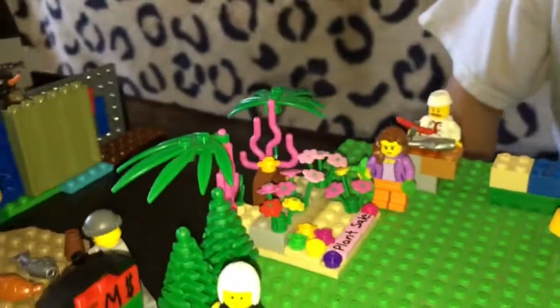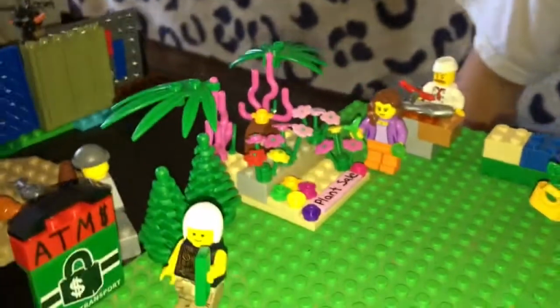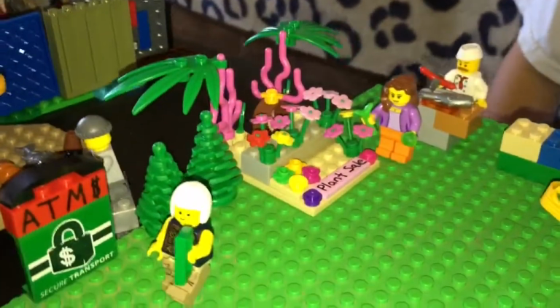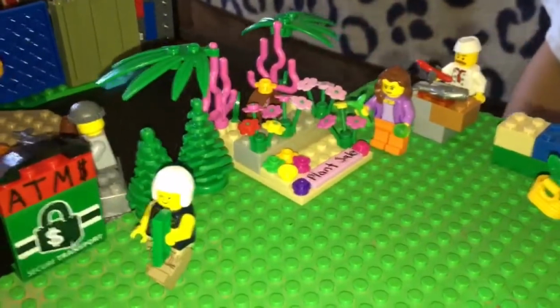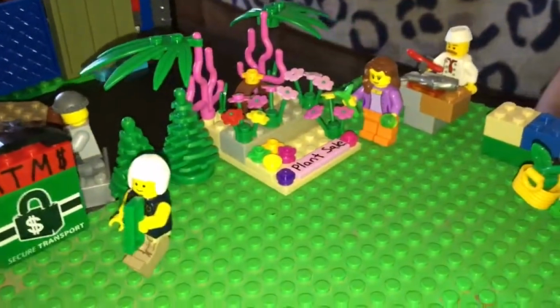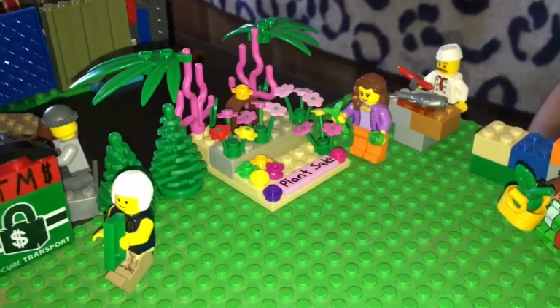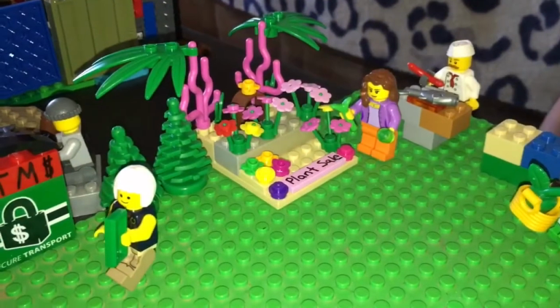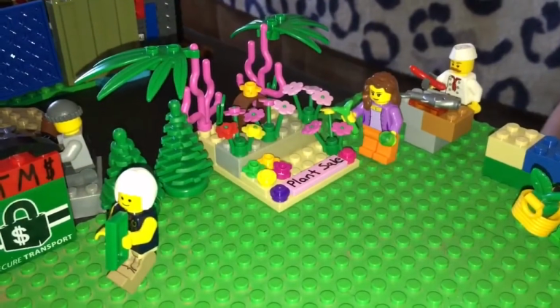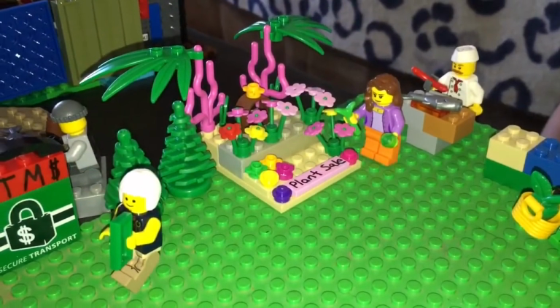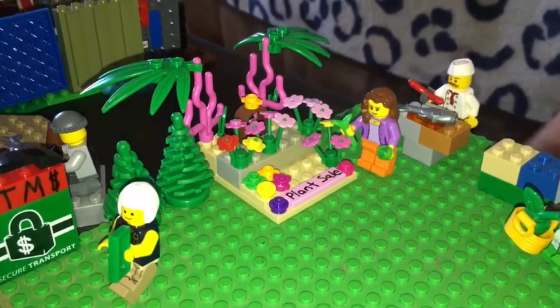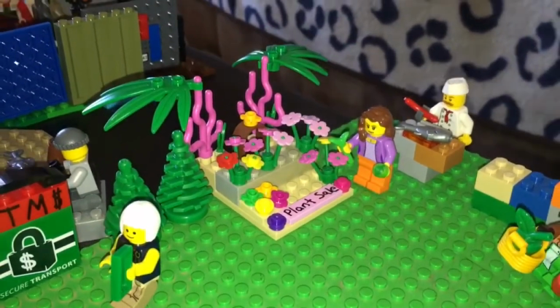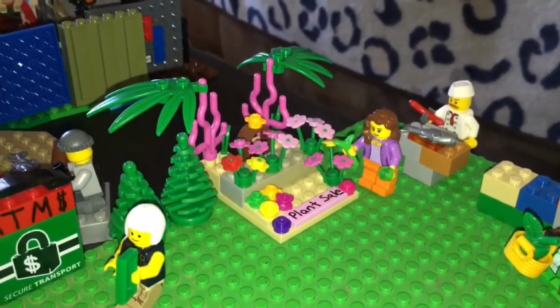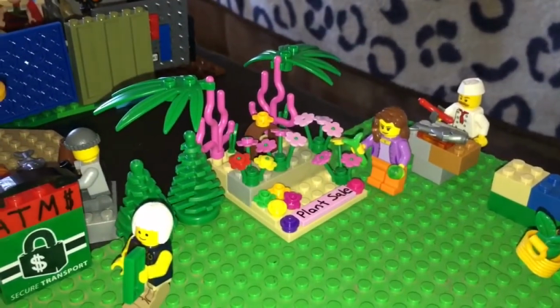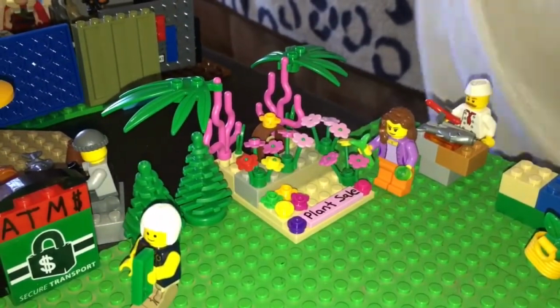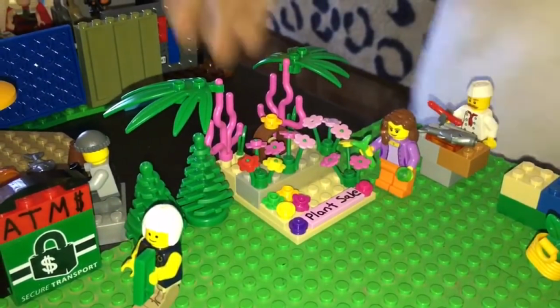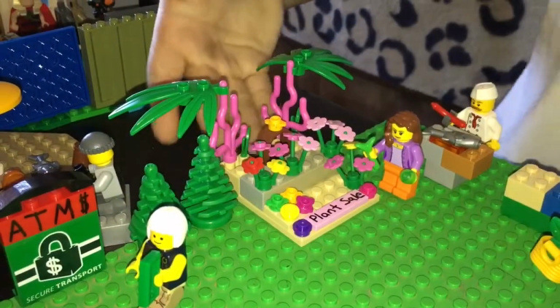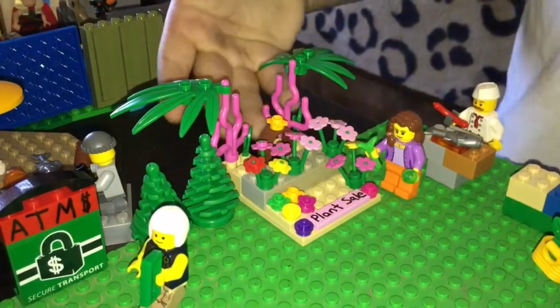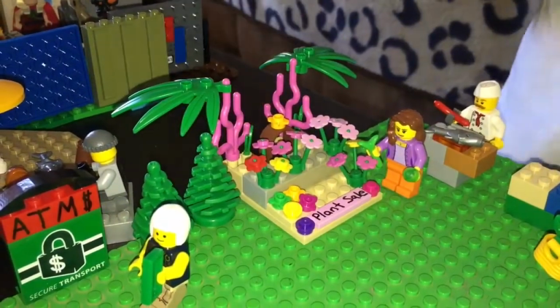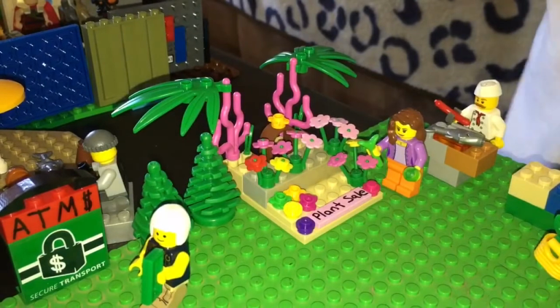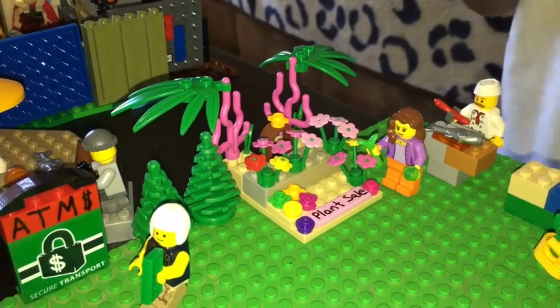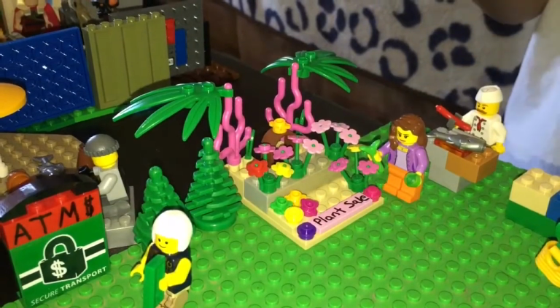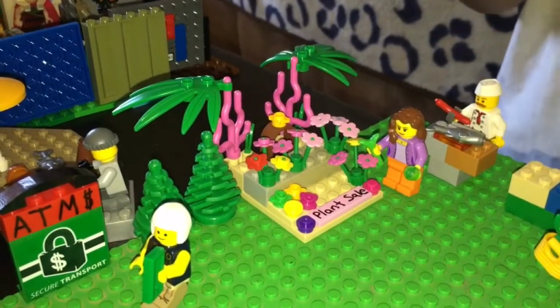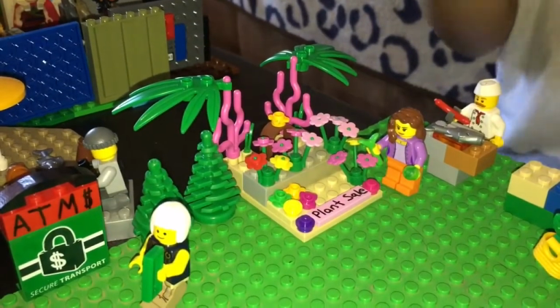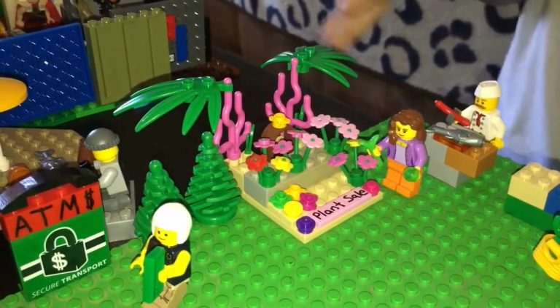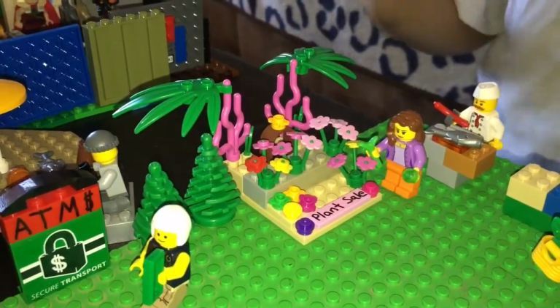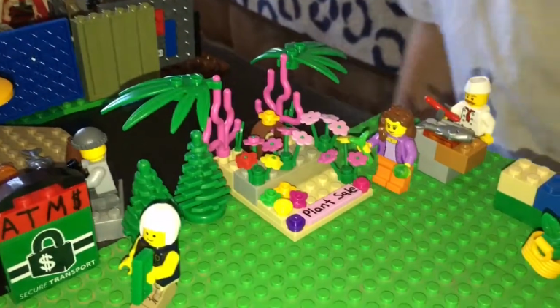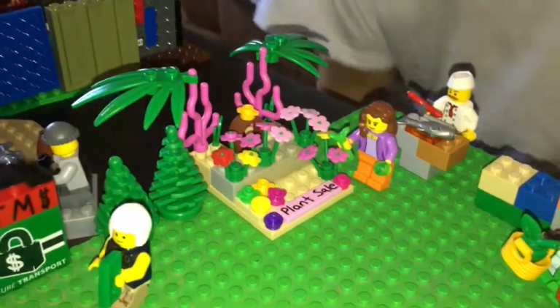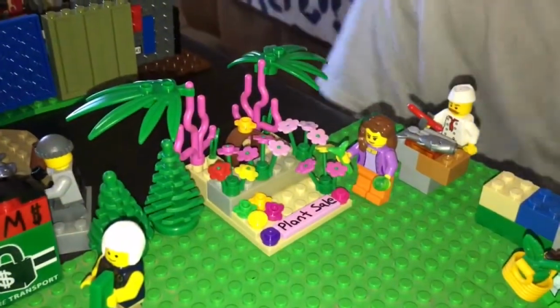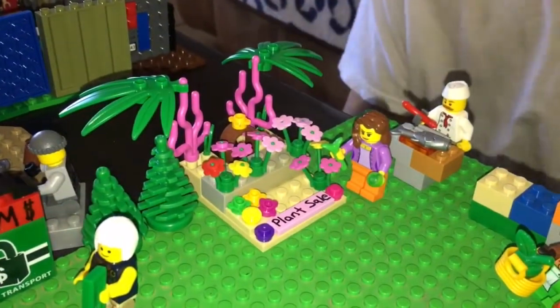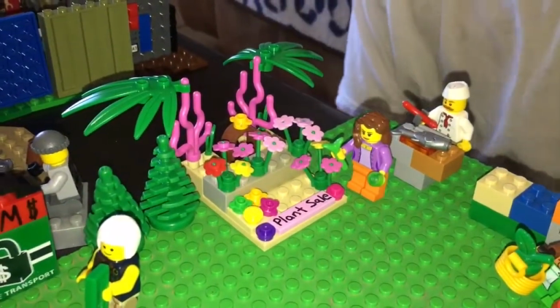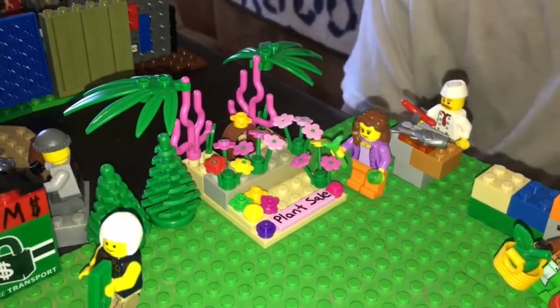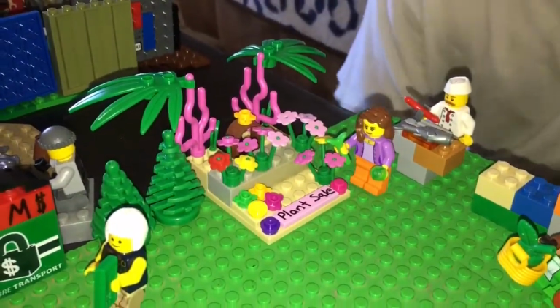So on this side of the mall, what do you have here? We have a flower shop. It's actually a flower shop — that's great. It looks like you've got a plant sale going on too.